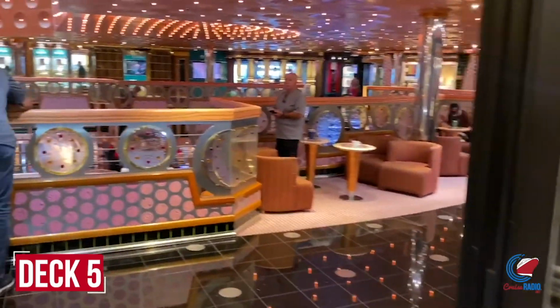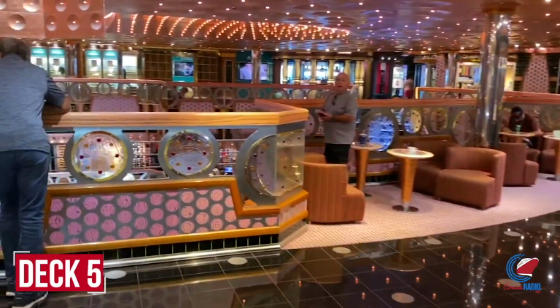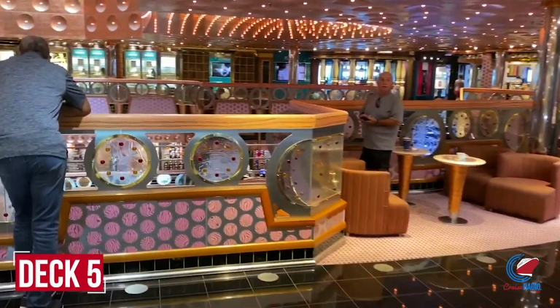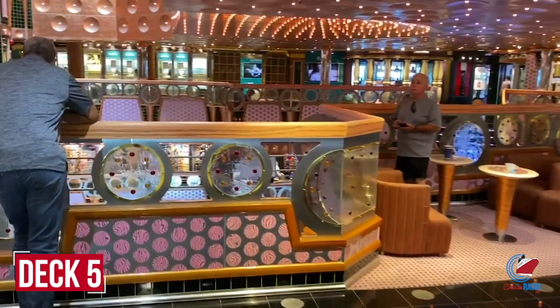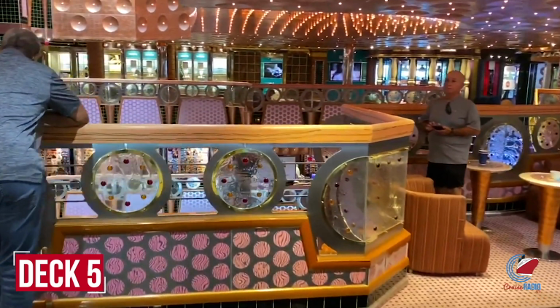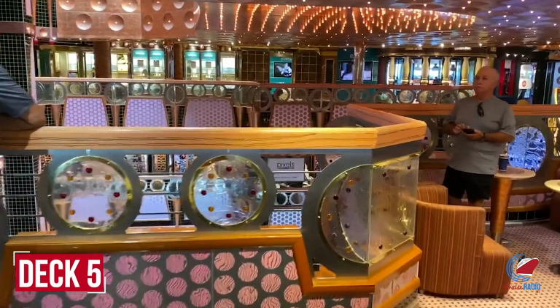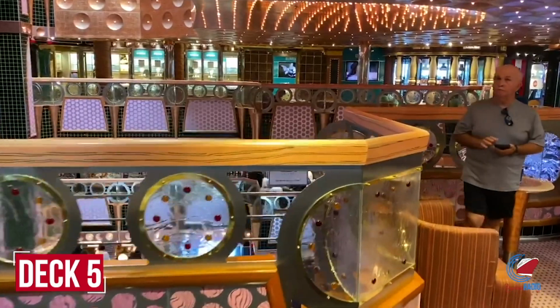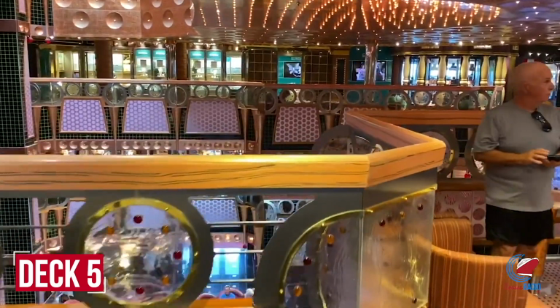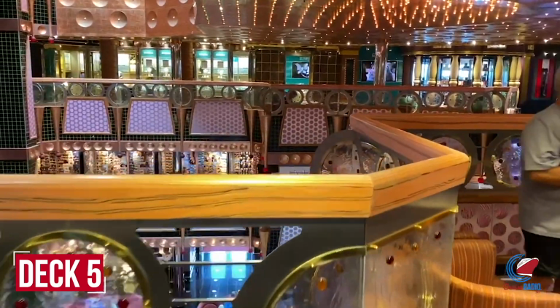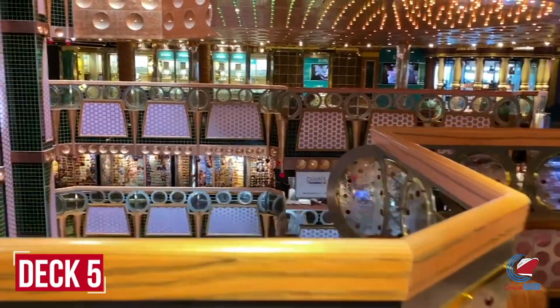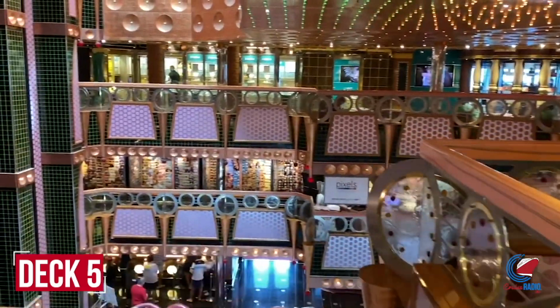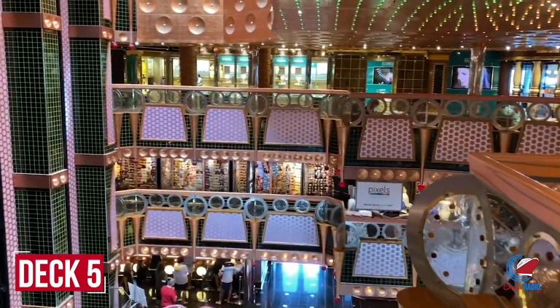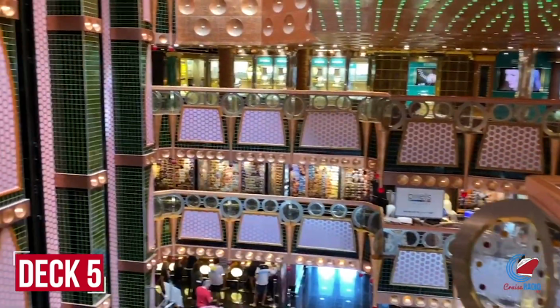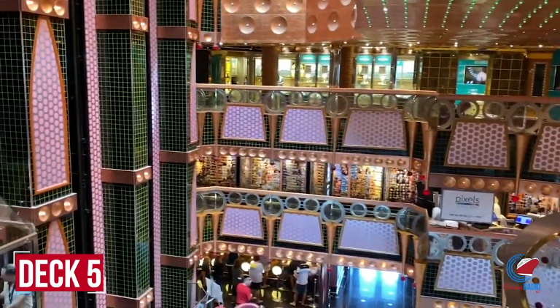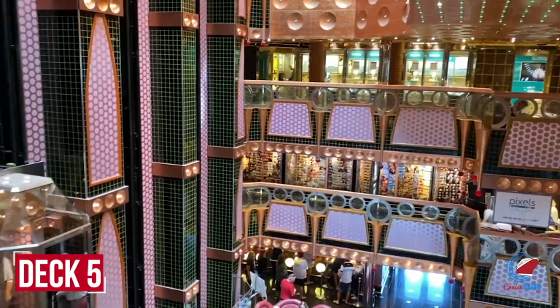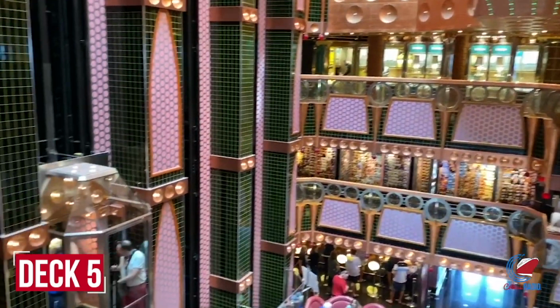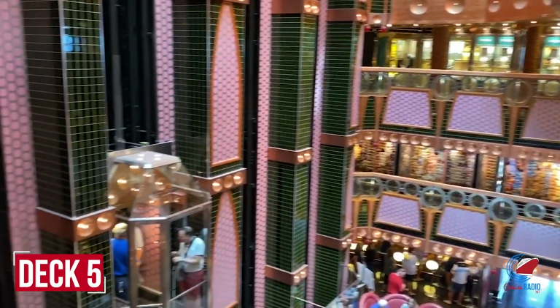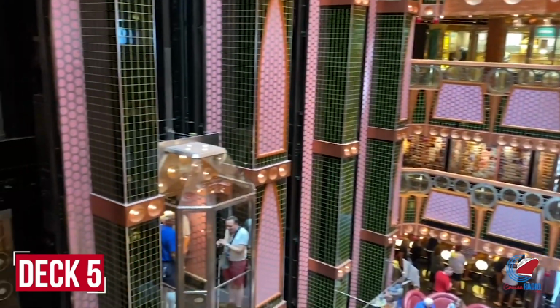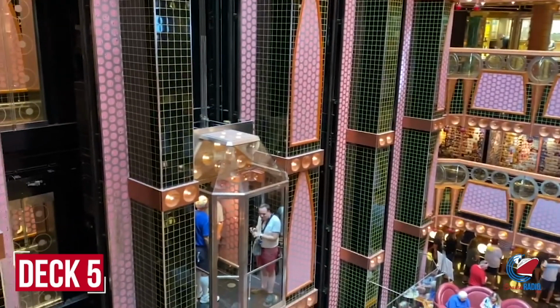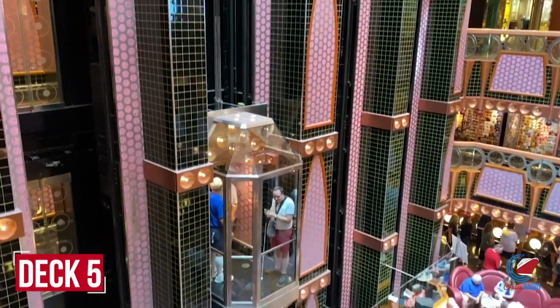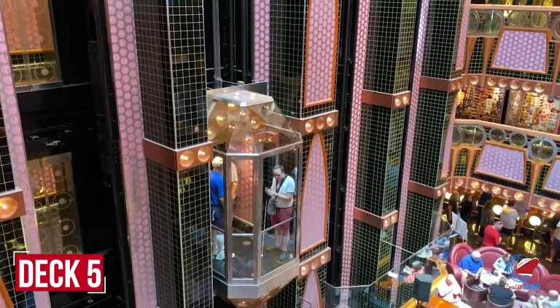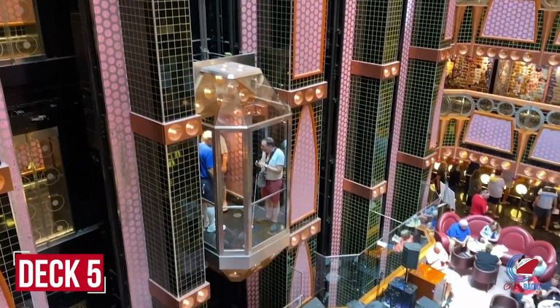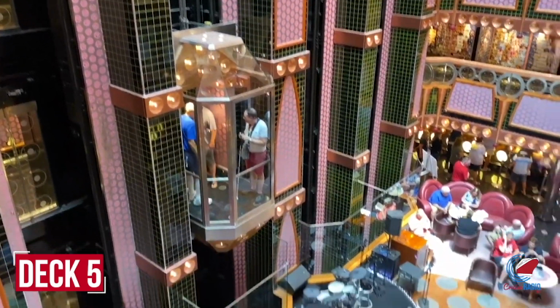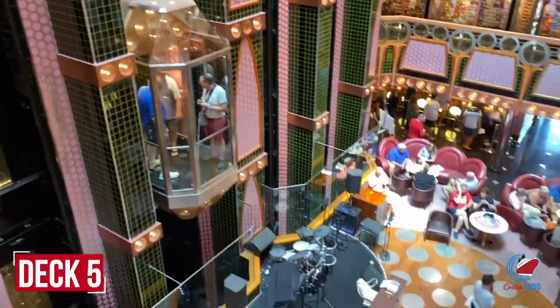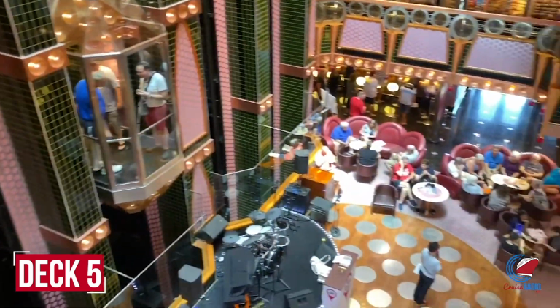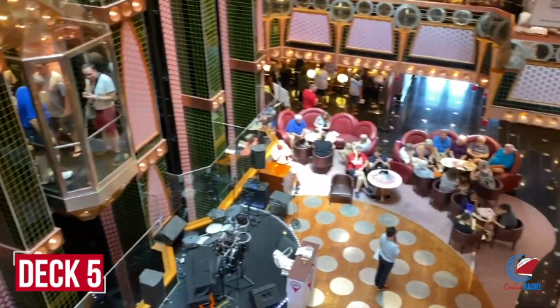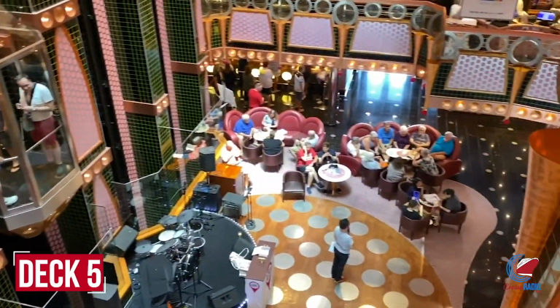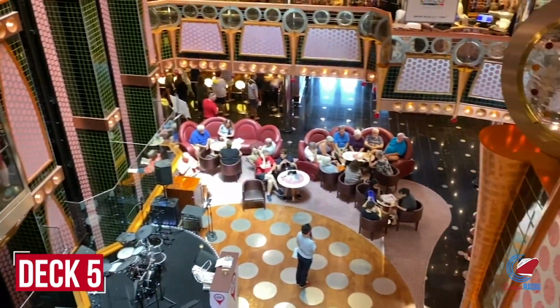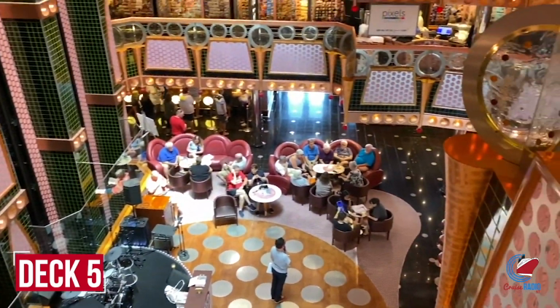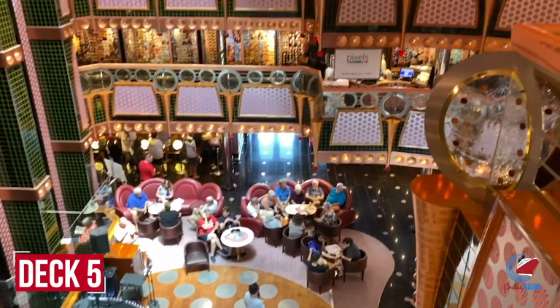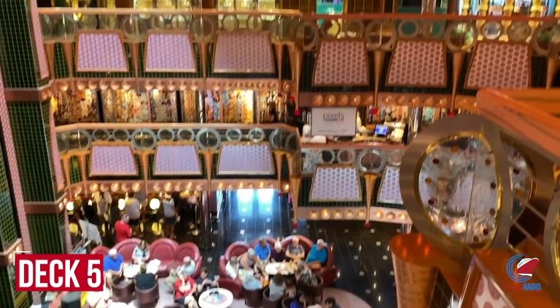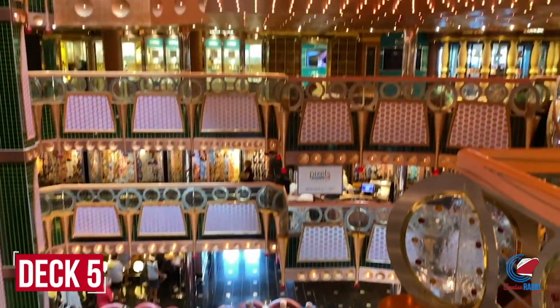All the way forward on deck five are the so-called cheap seats — deck five of the Spectacular Spectacular main lounge. Yes, it's a name so nice they say it twice, at least on the deck plans.